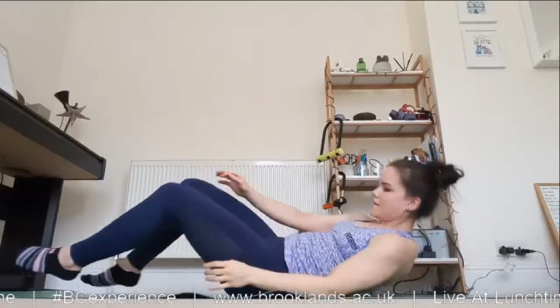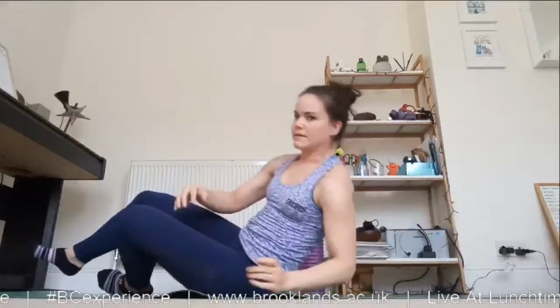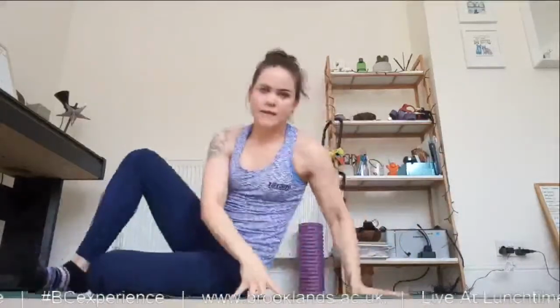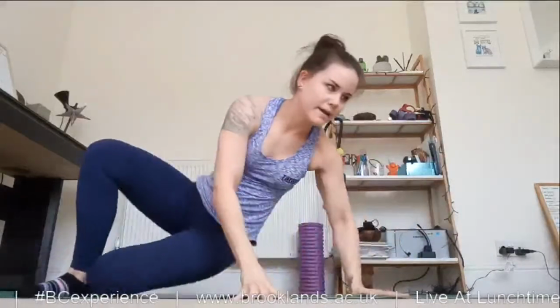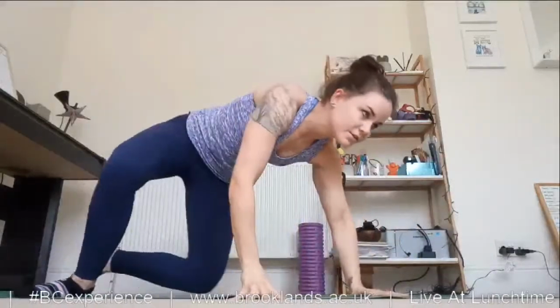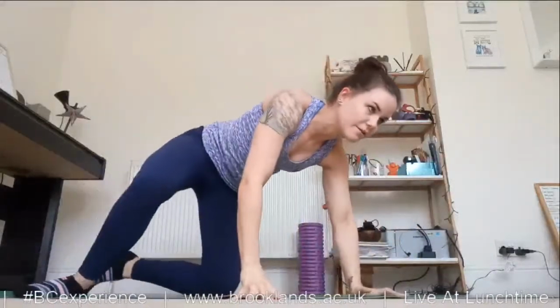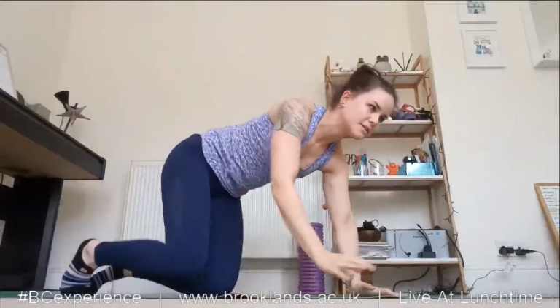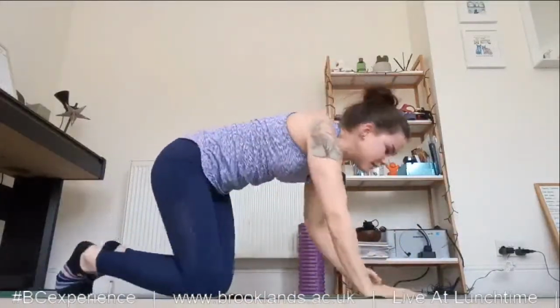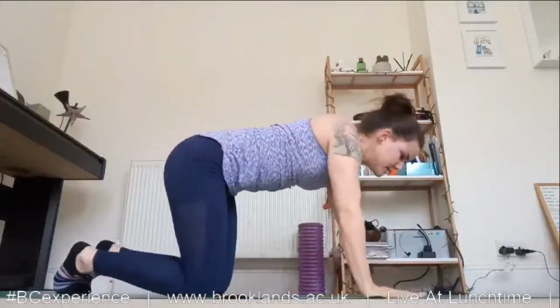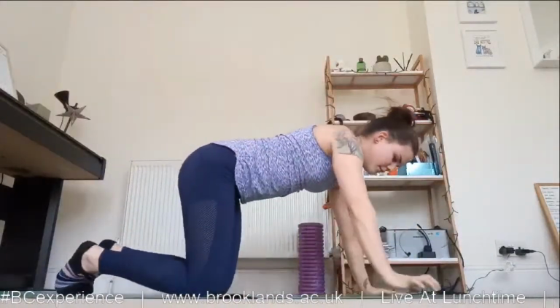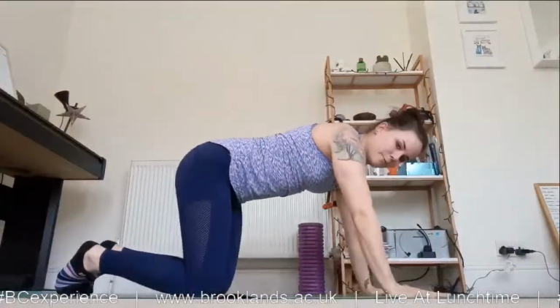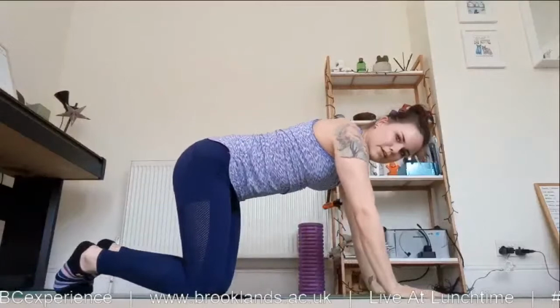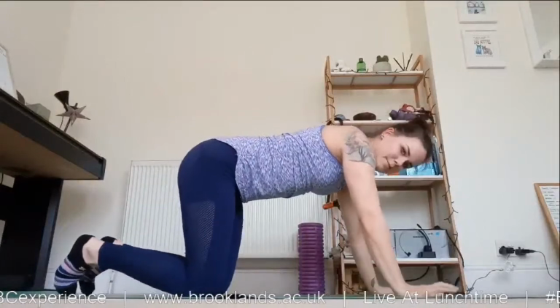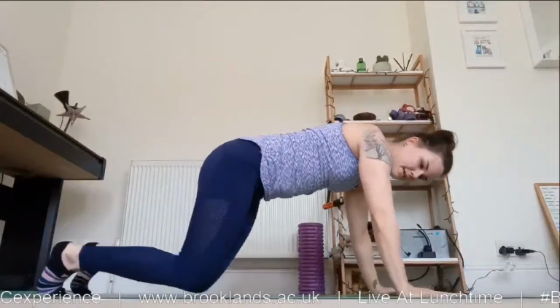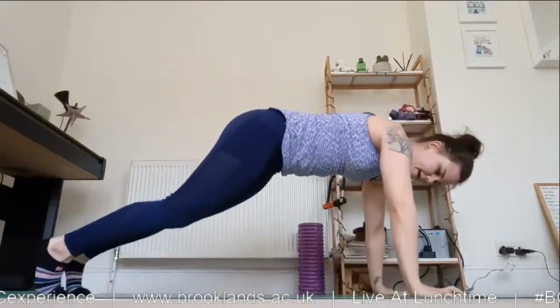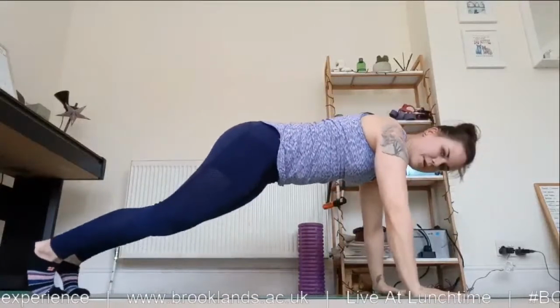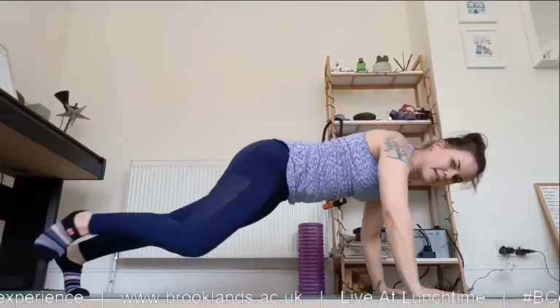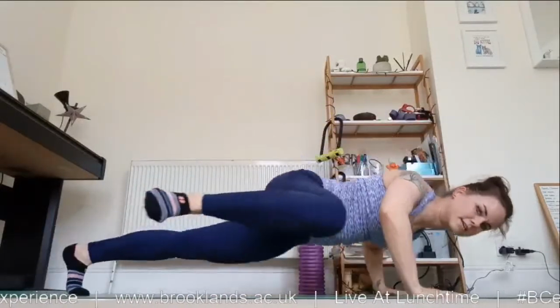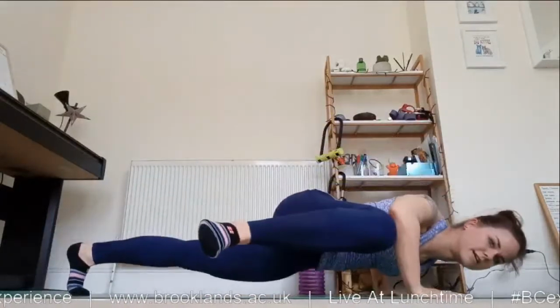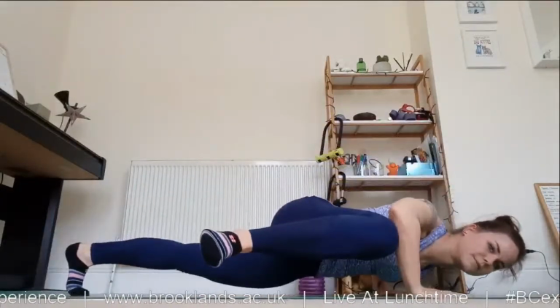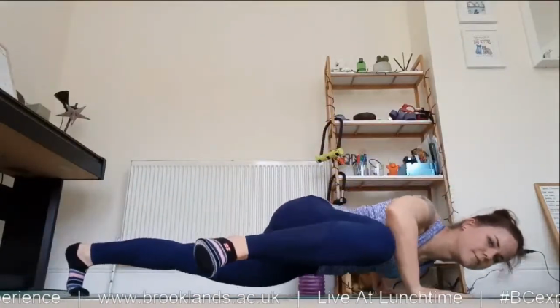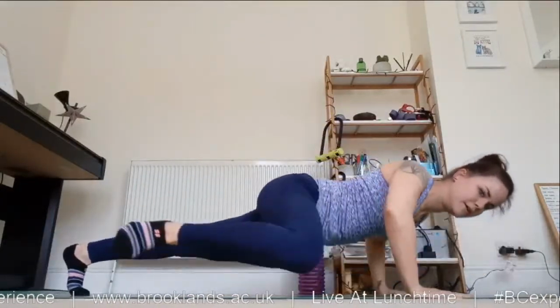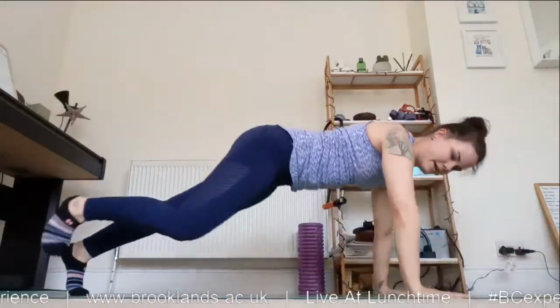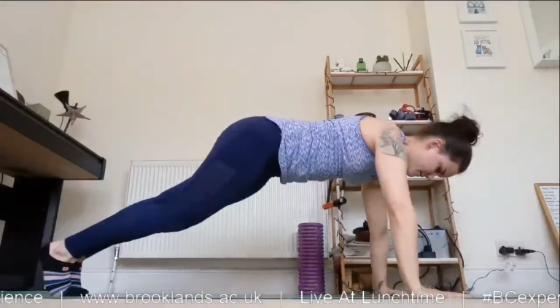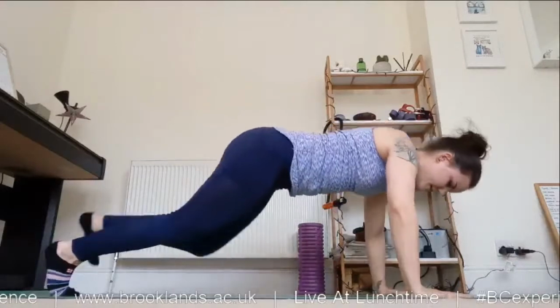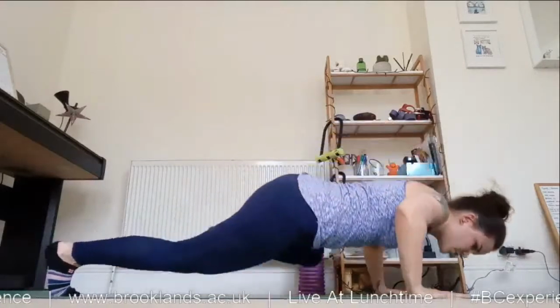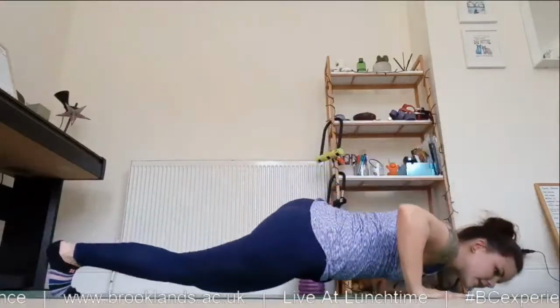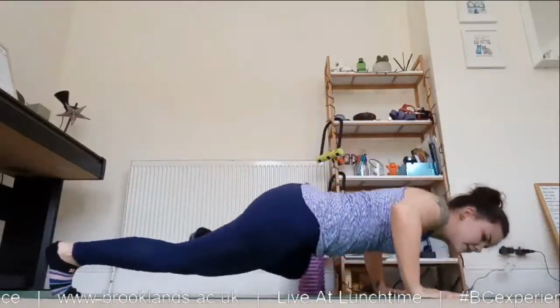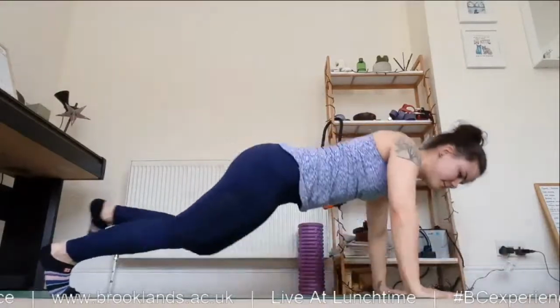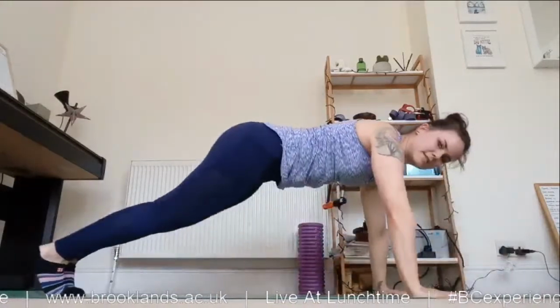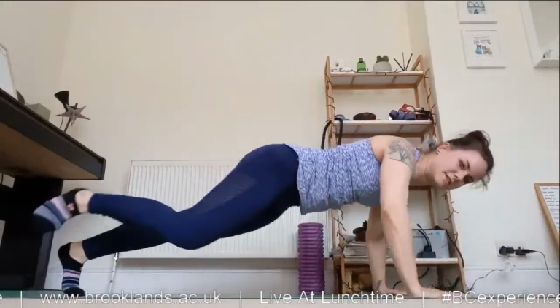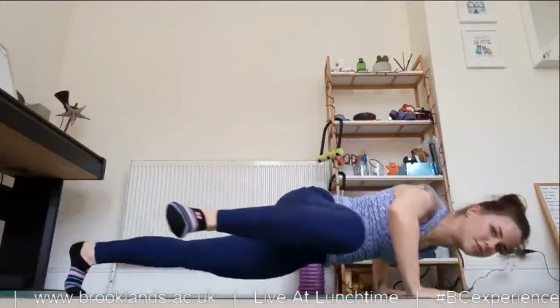And then back round for a mountain climber press-up. As you press, the knee comes up to the elbow, and back up — change sides. Six of these in total.